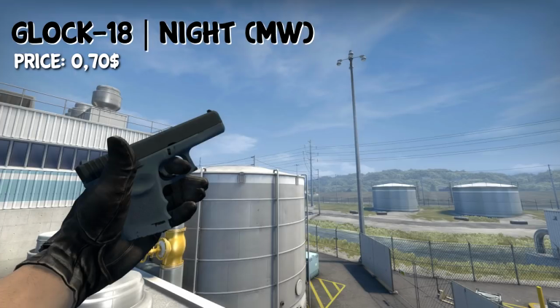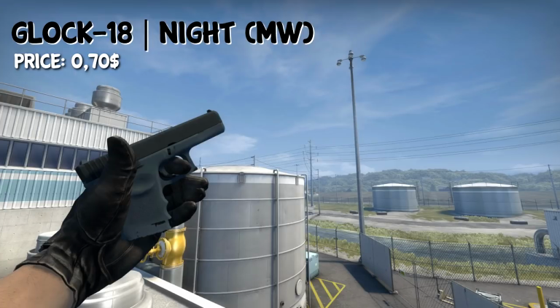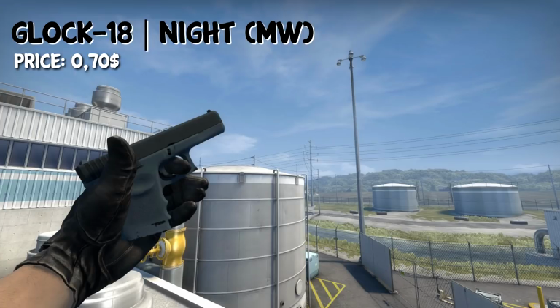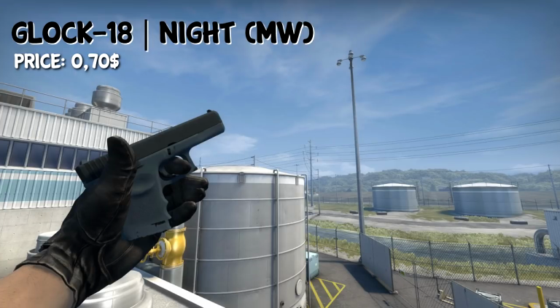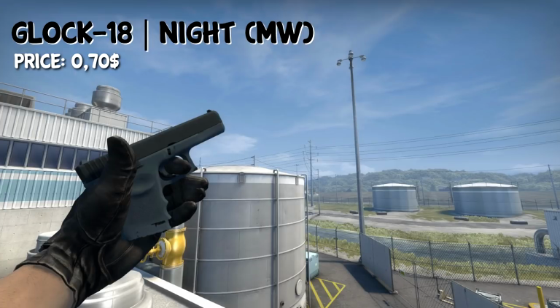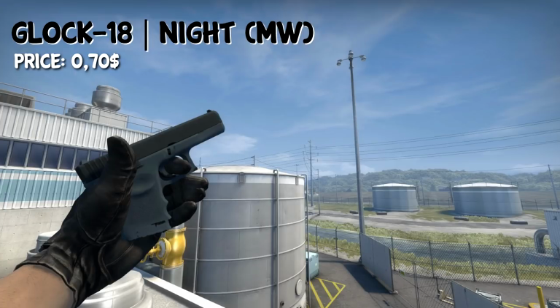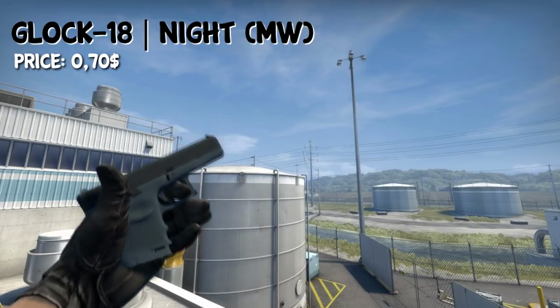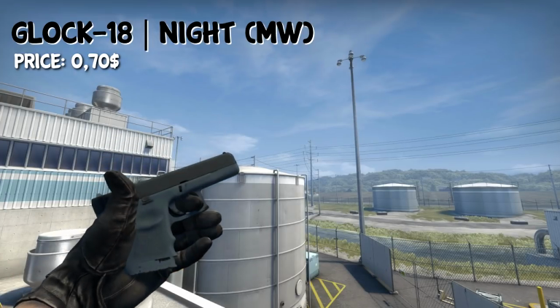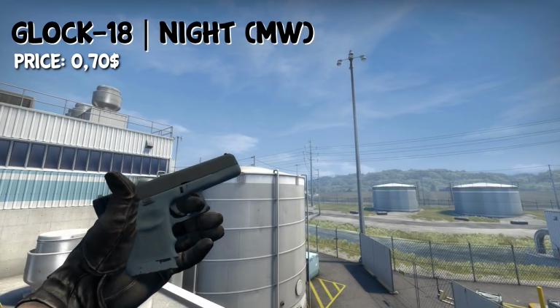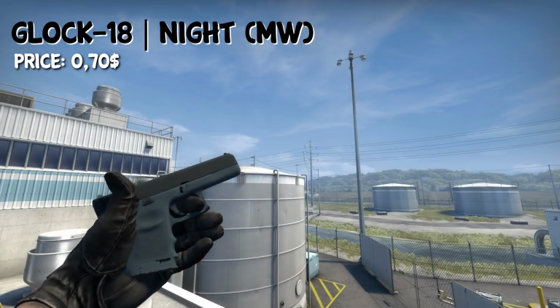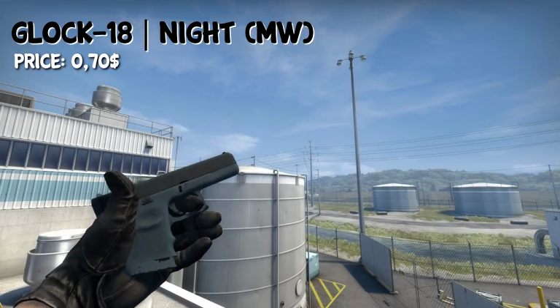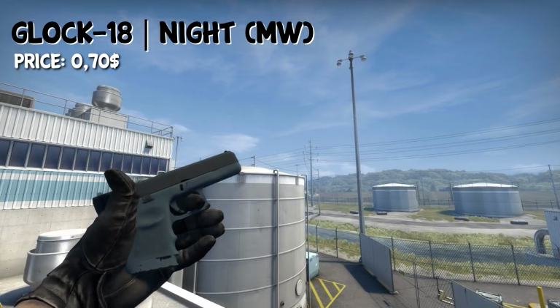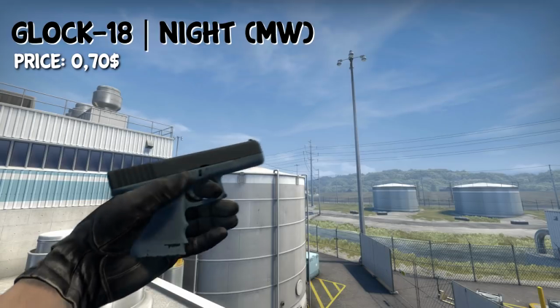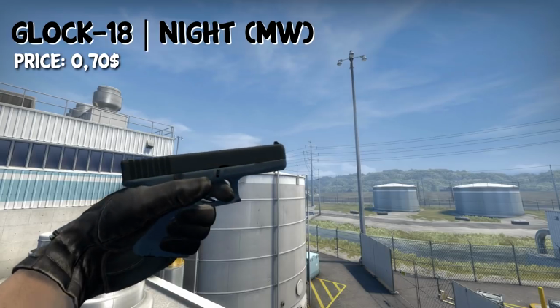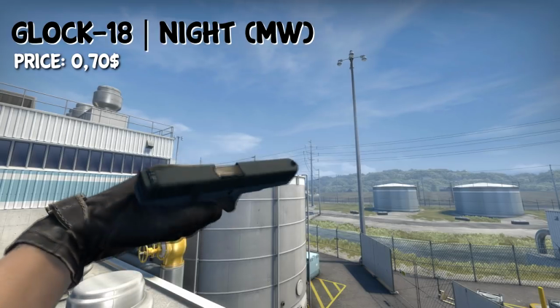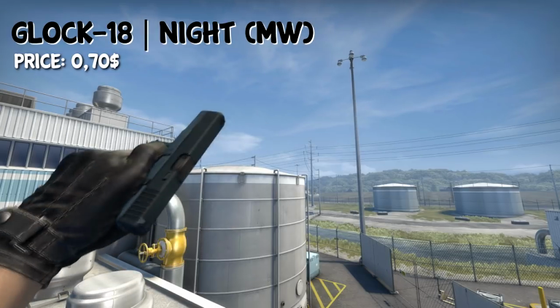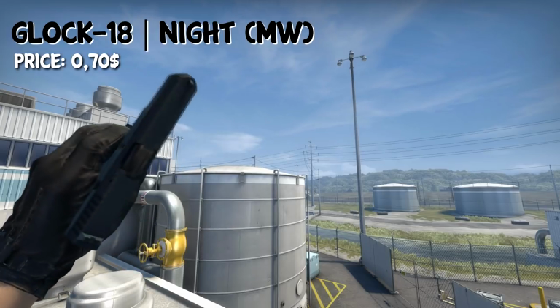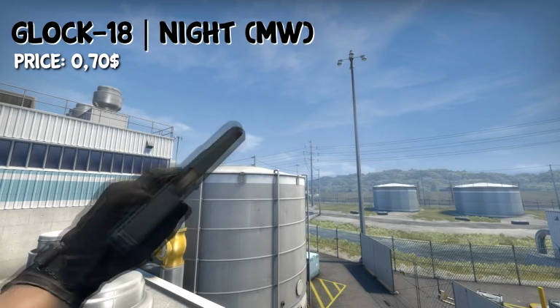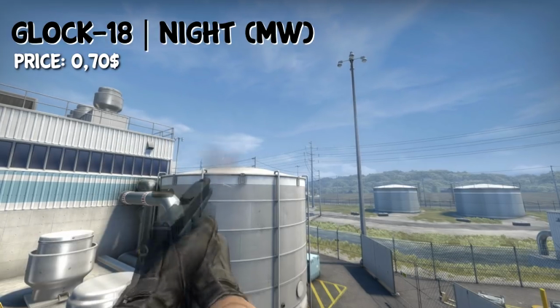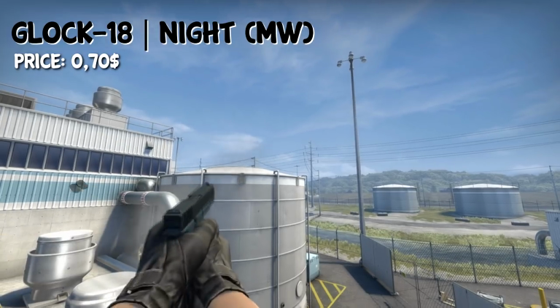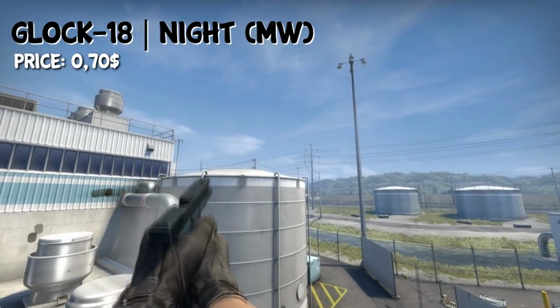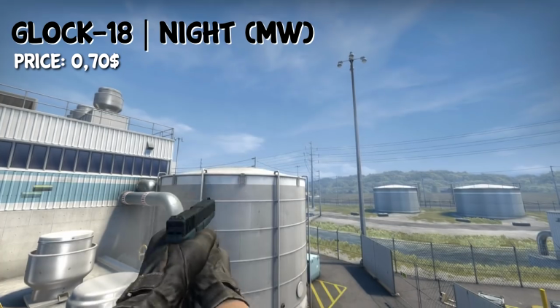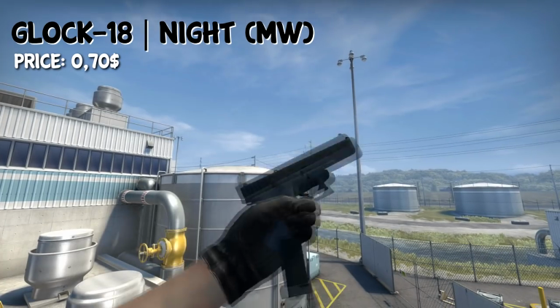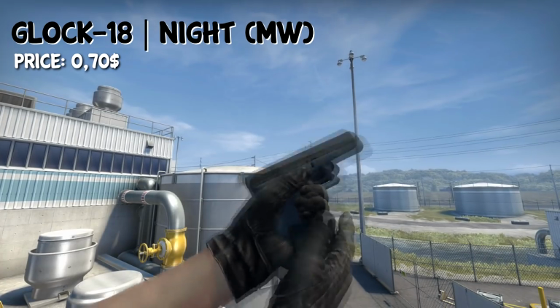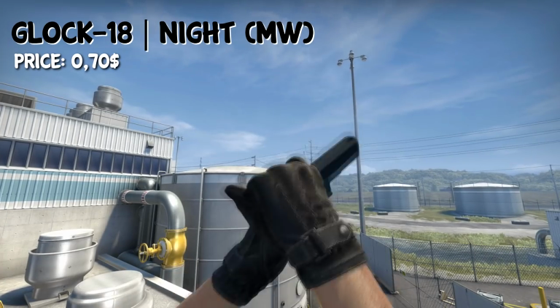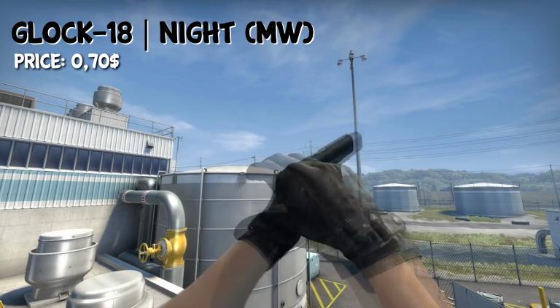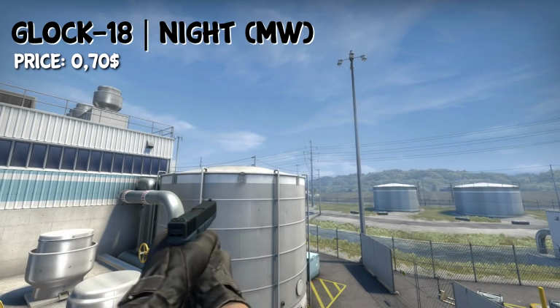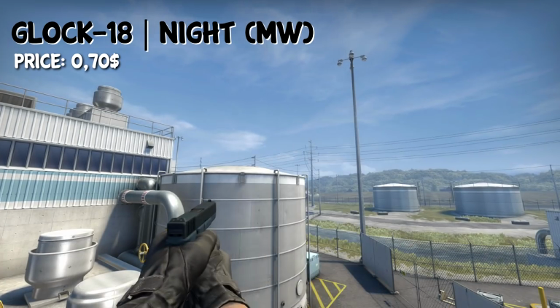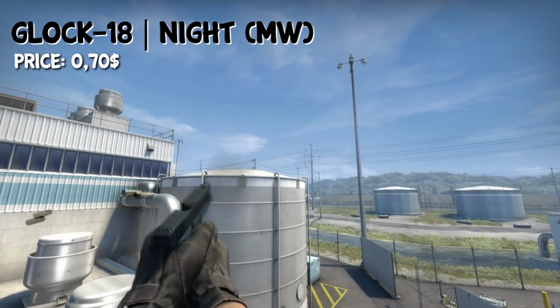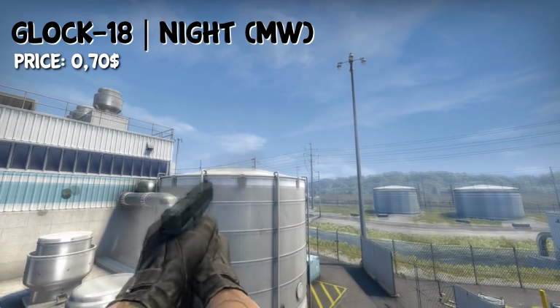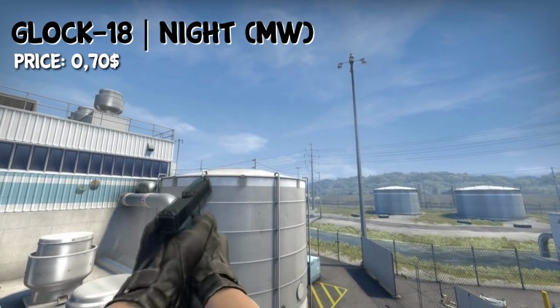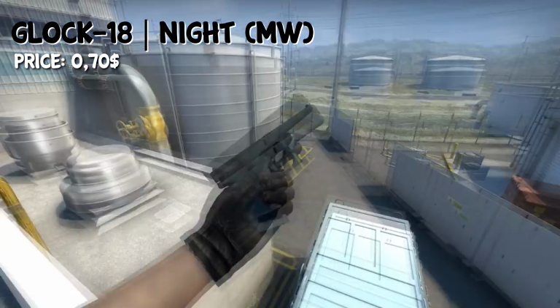On the T side, we have the Glock 18 Knight. It's a pretty simple skin in minimal wear condition. You can get it for only $0.70. There's not really much to say about this skin because it's just black — that's all it is, and therefore it fits this loadout.